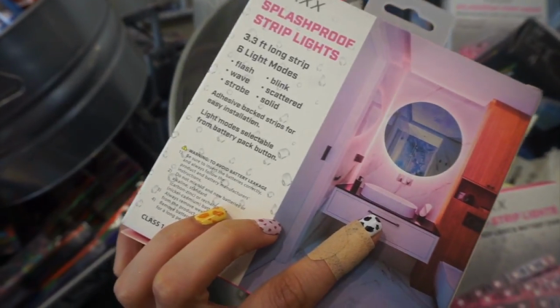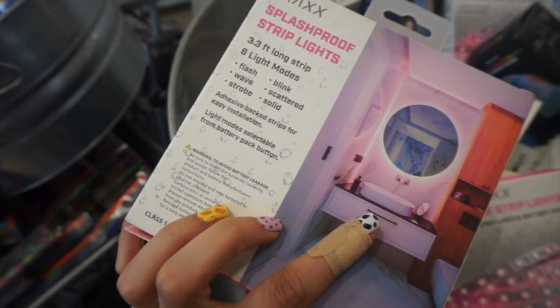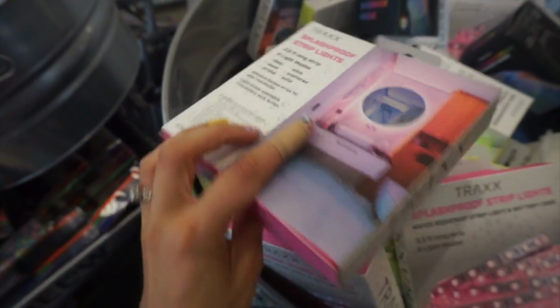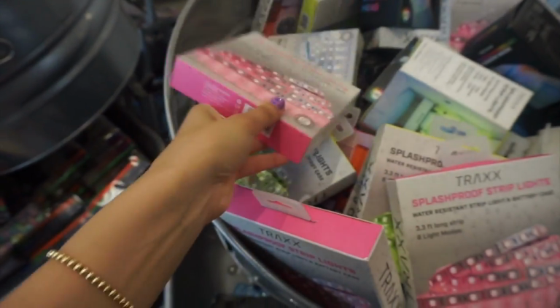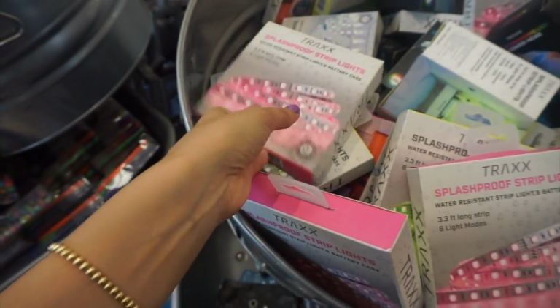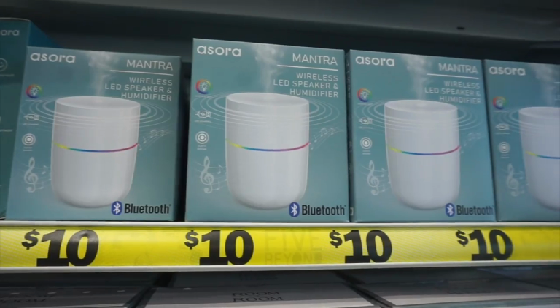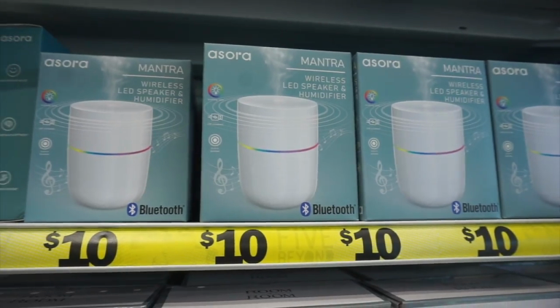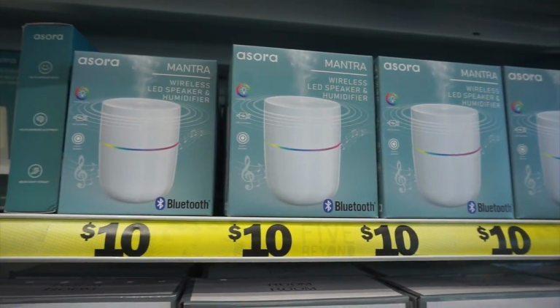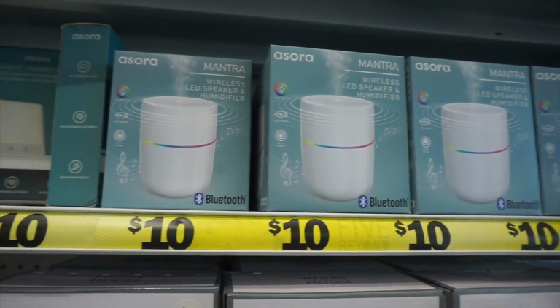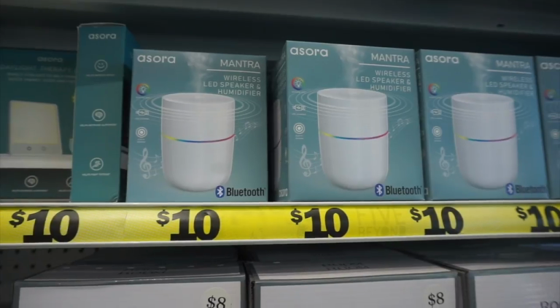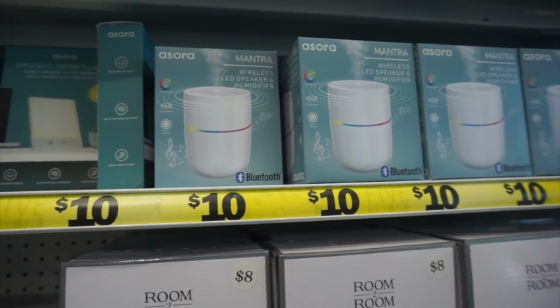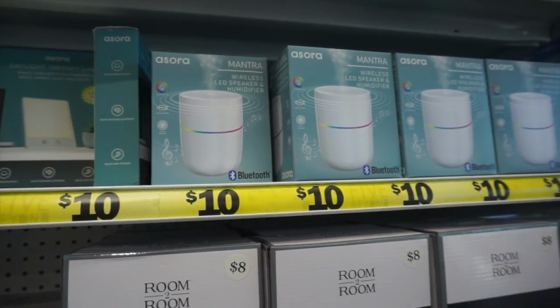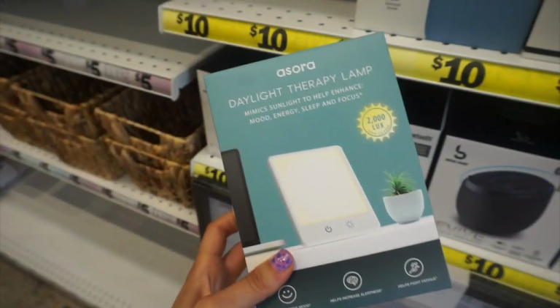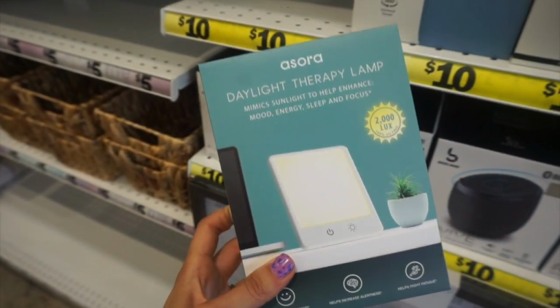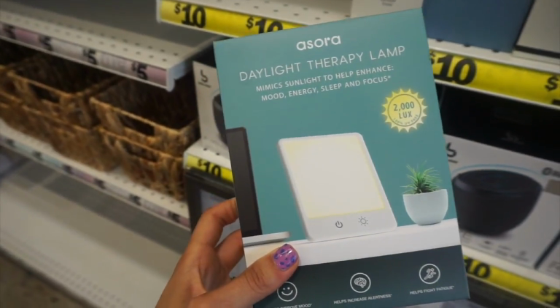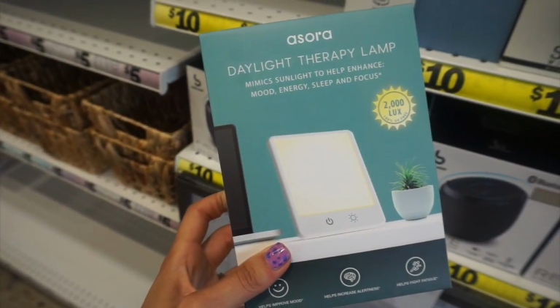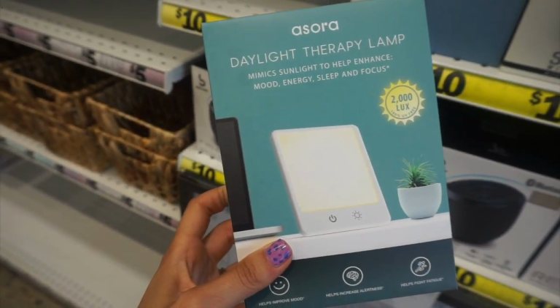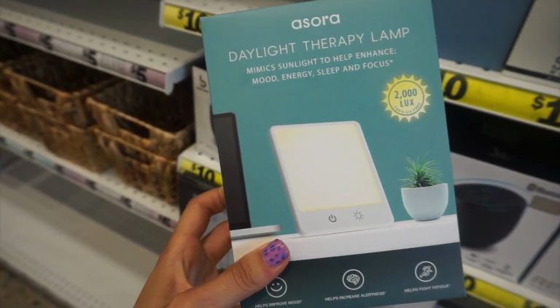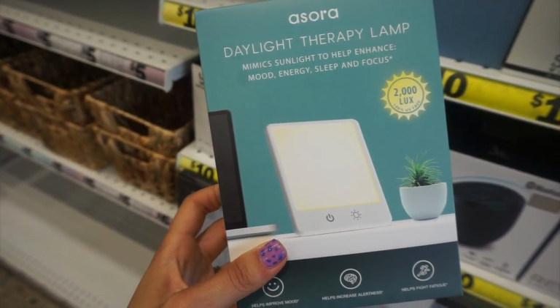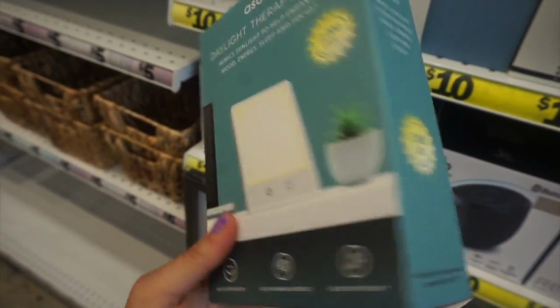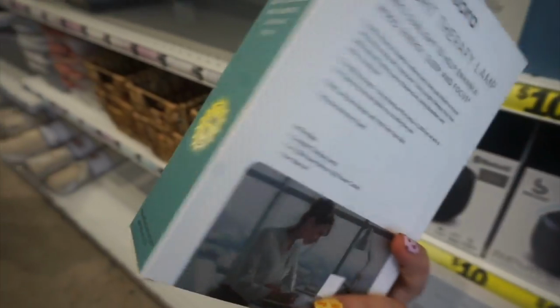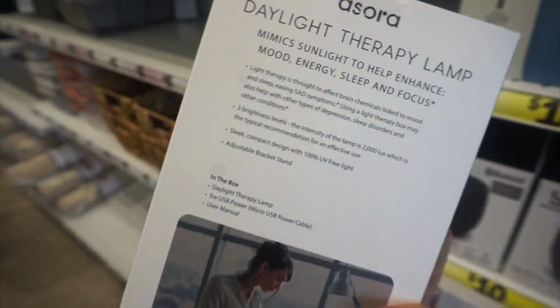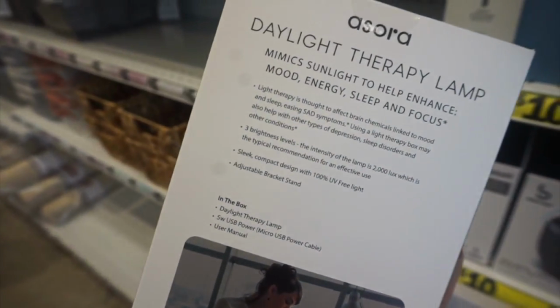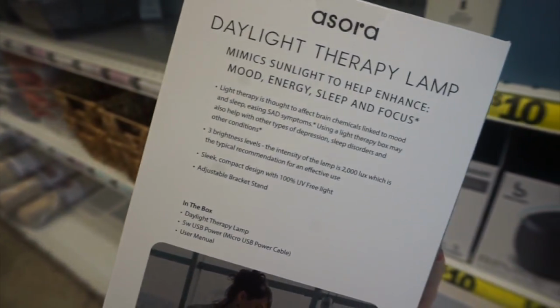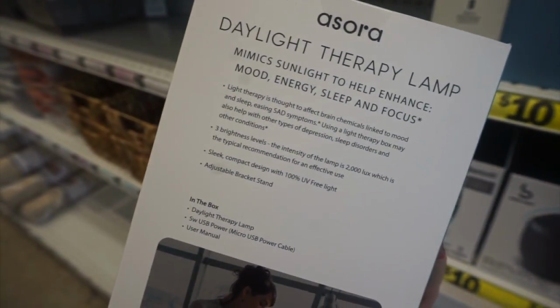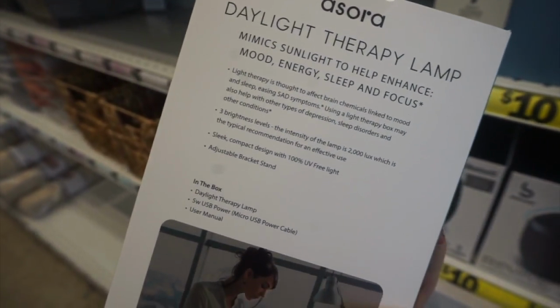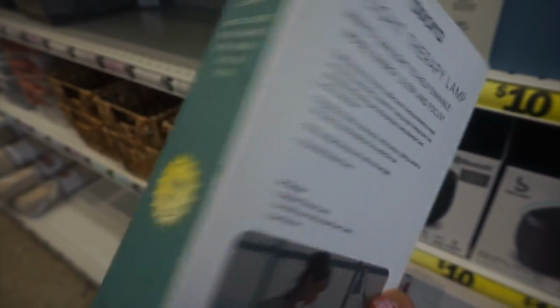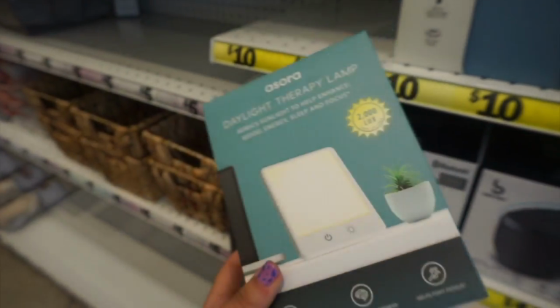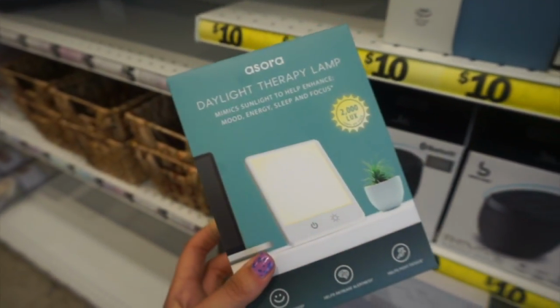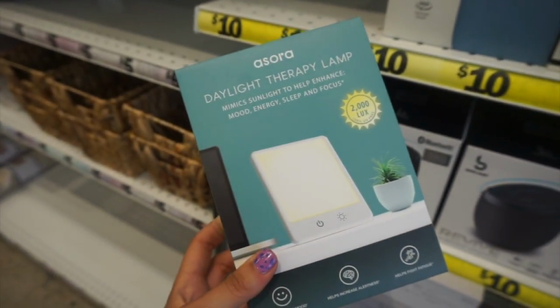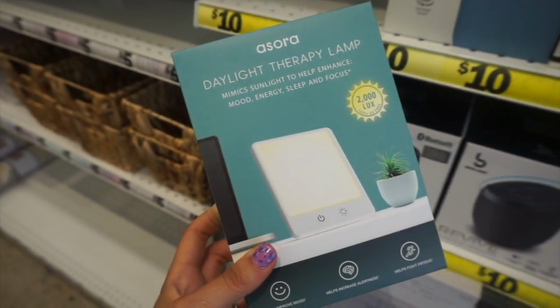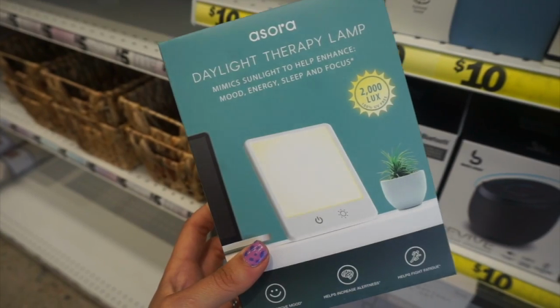I found these splash-proof strip lights that were pink — they had six different light modes, which I thought would be cool in the car. Then I found this LED Bluetooth speaker and this awesome daylight therapy lamp, which was actually ten dollars.